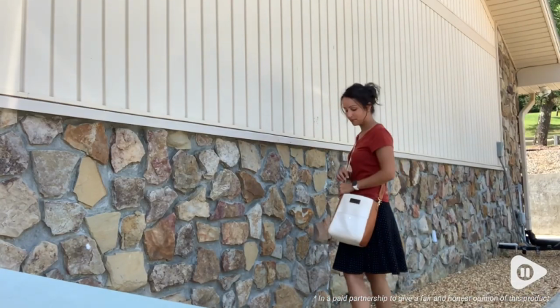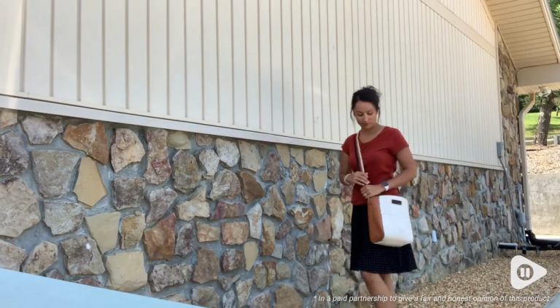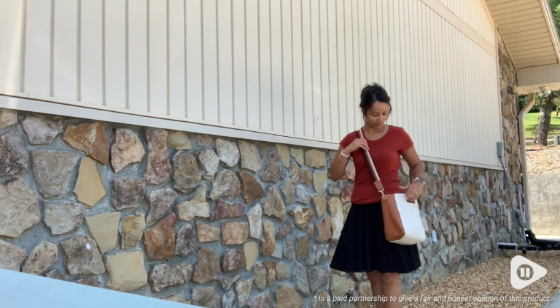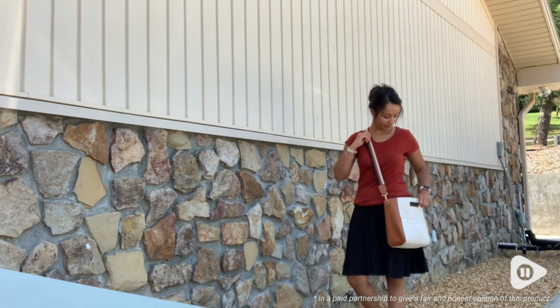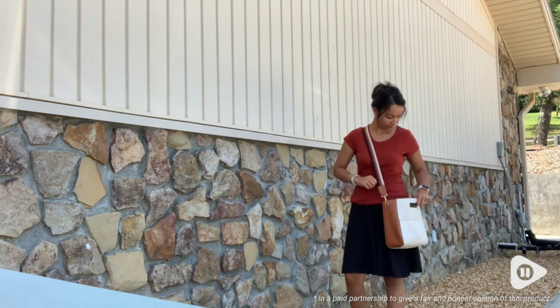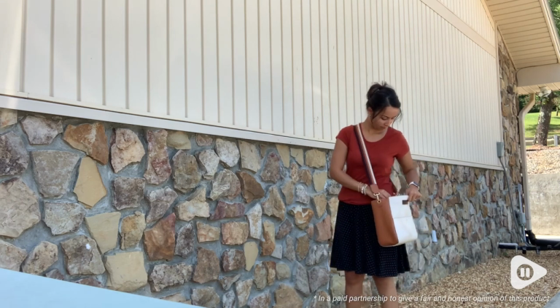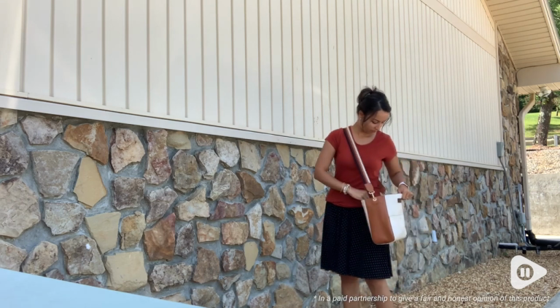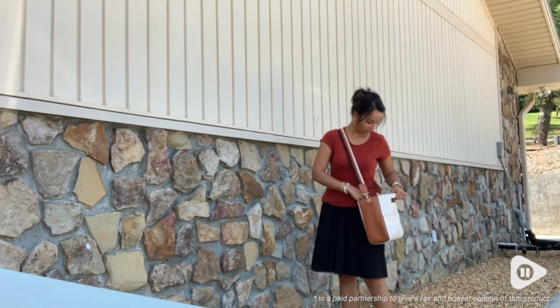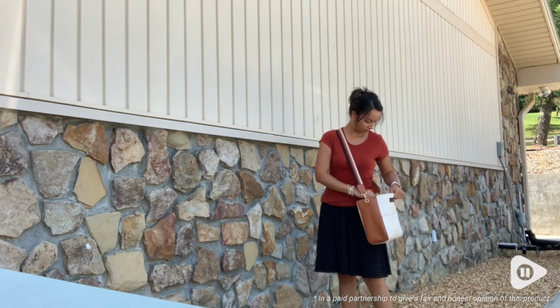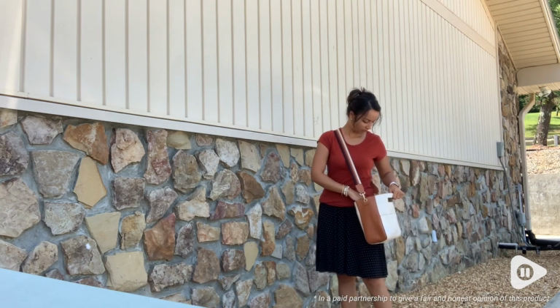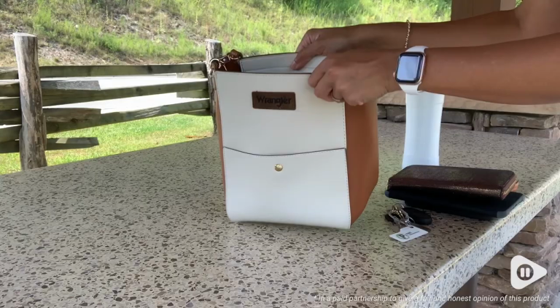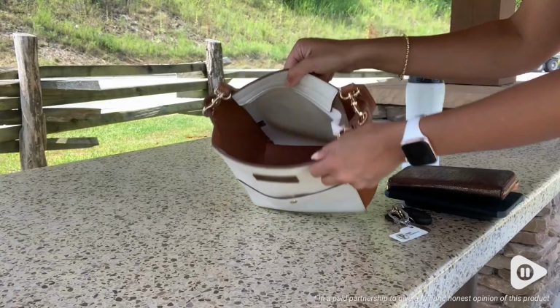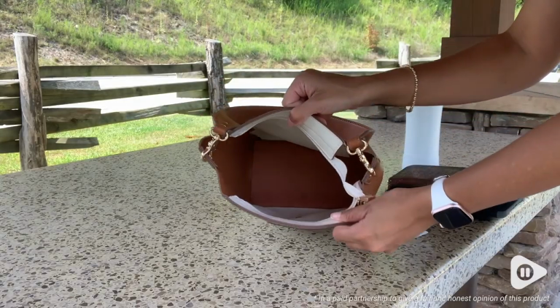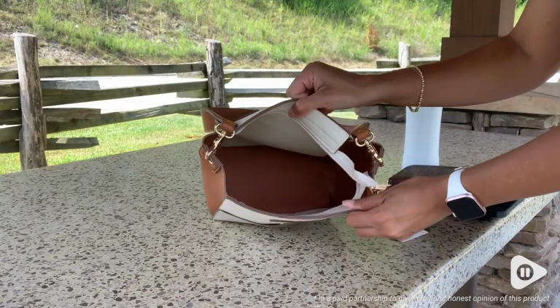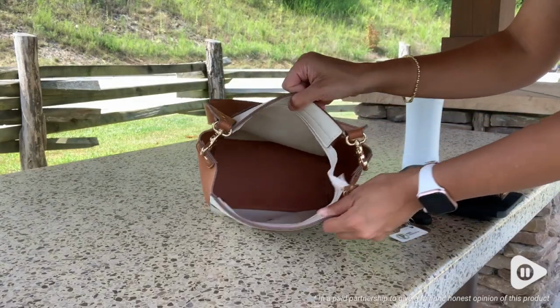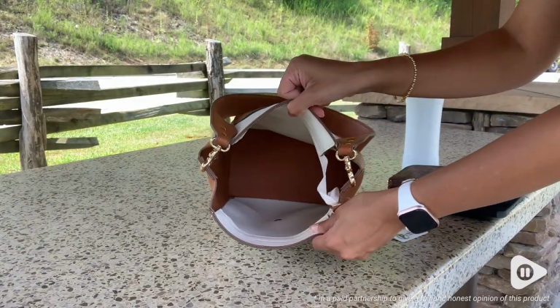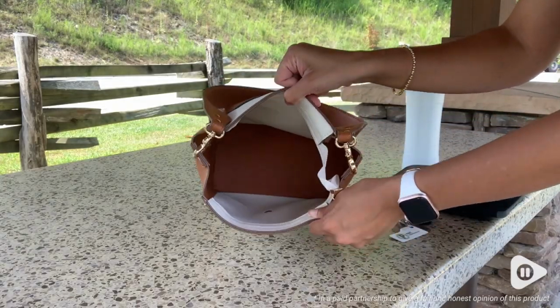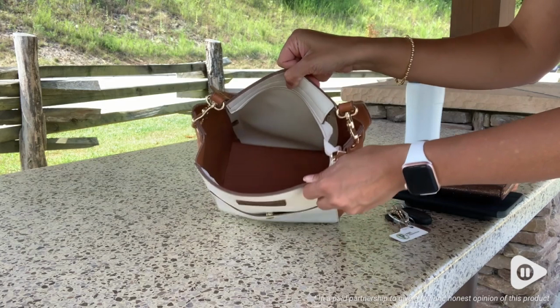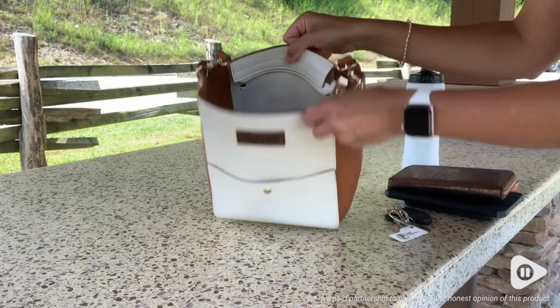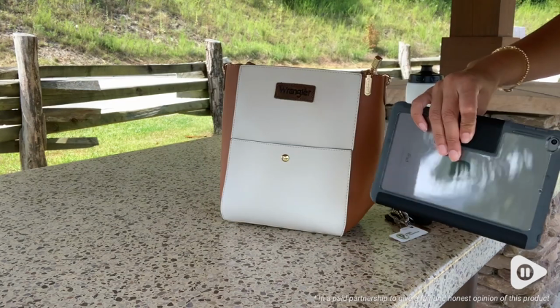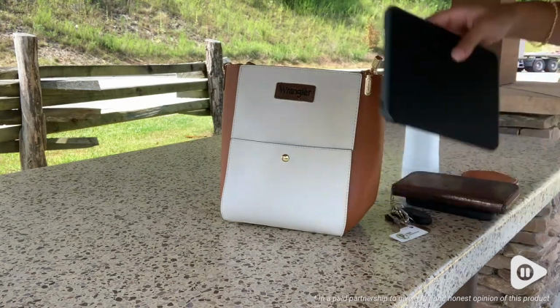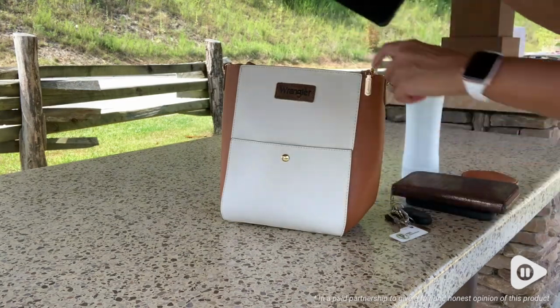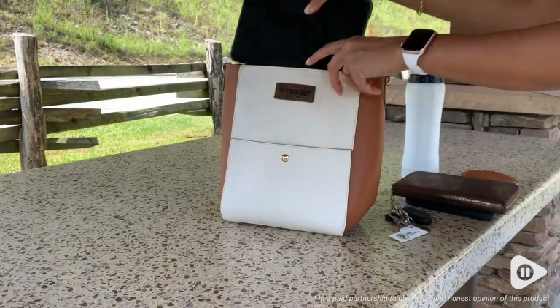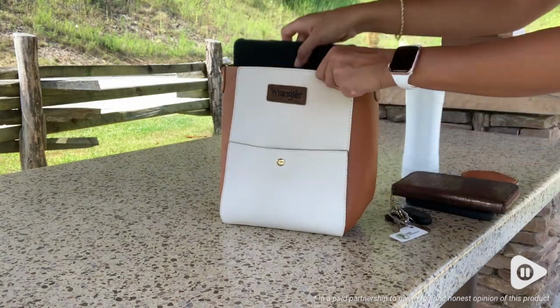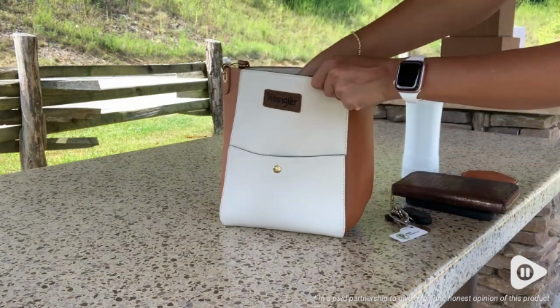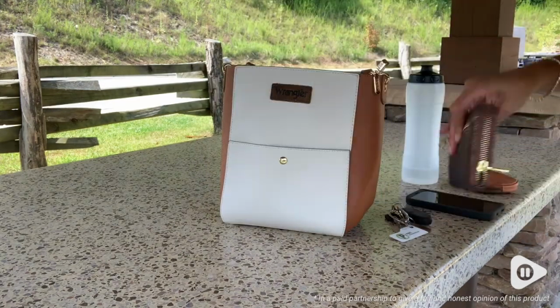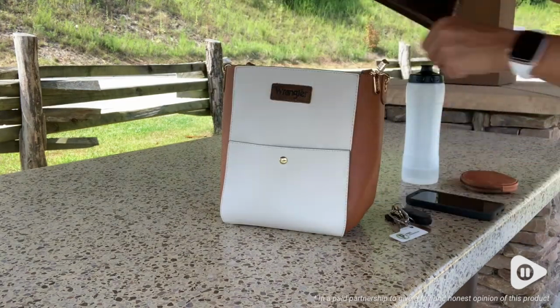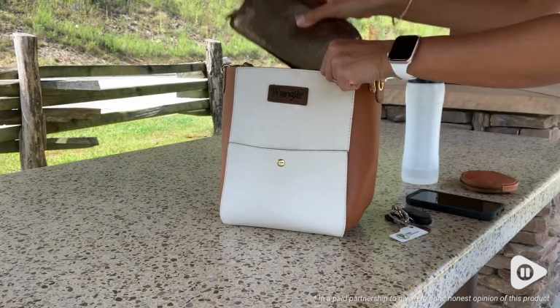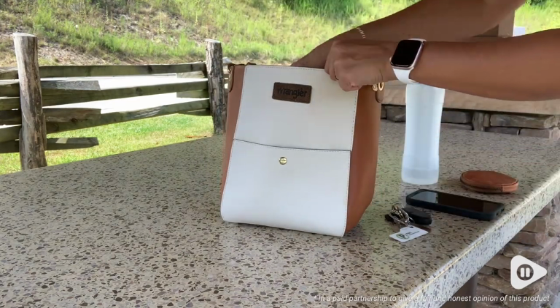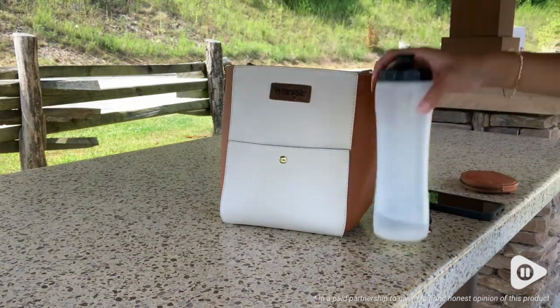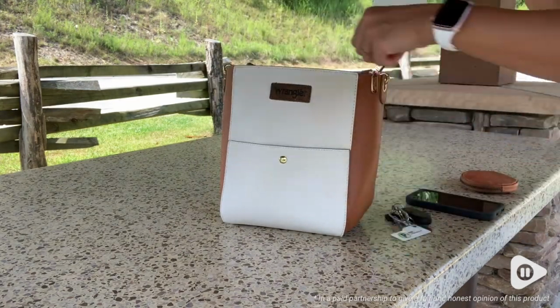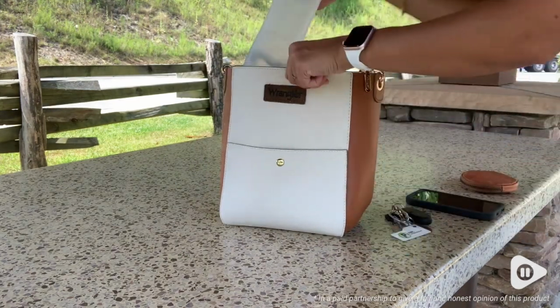This is called a bucket purse for a reason because literally it's one large open space on the inside and it can hold so much stuff, including my large water bottle.